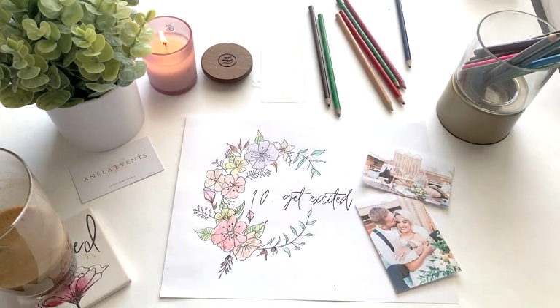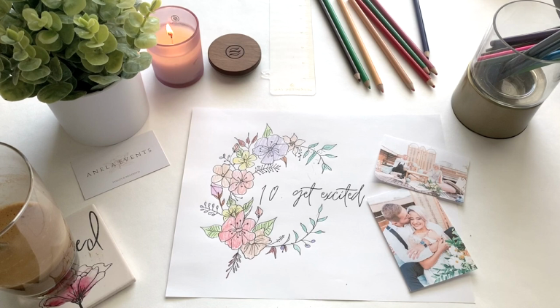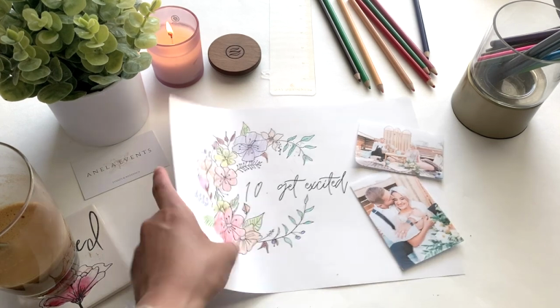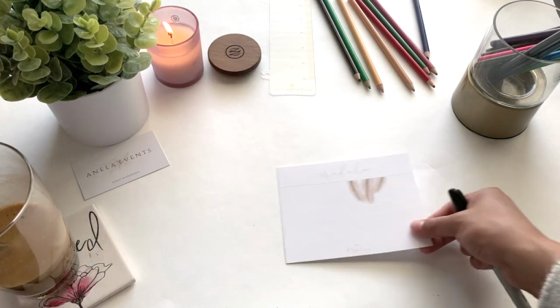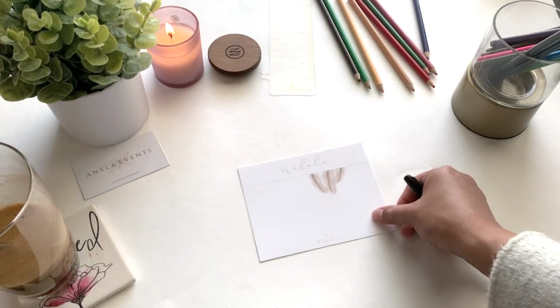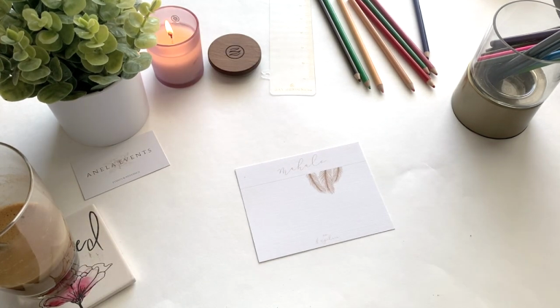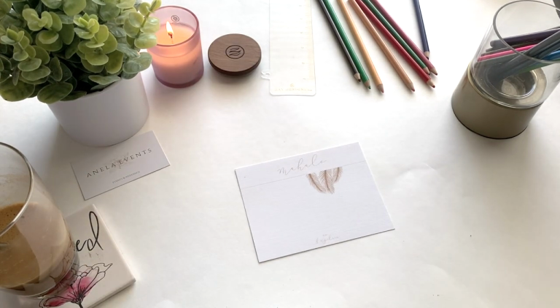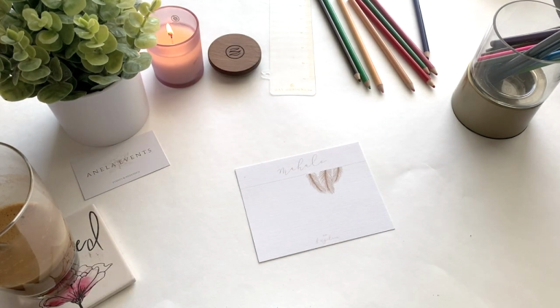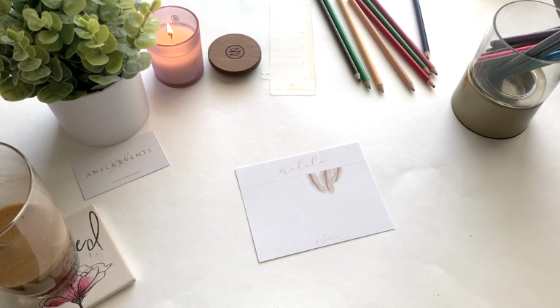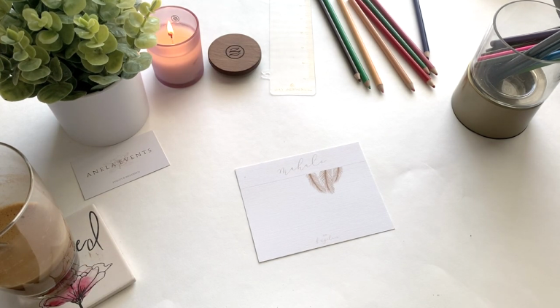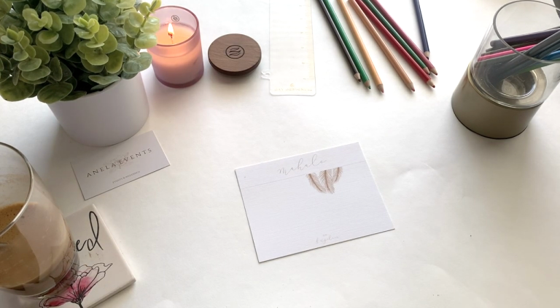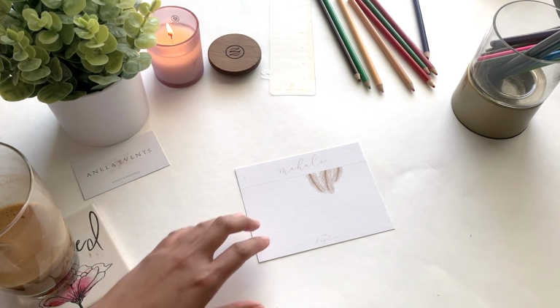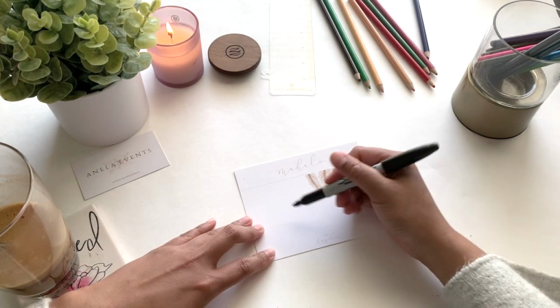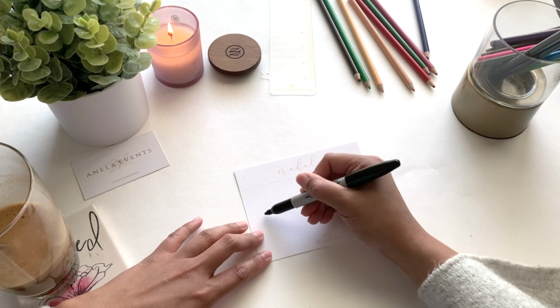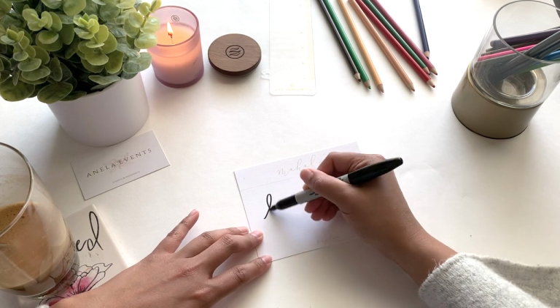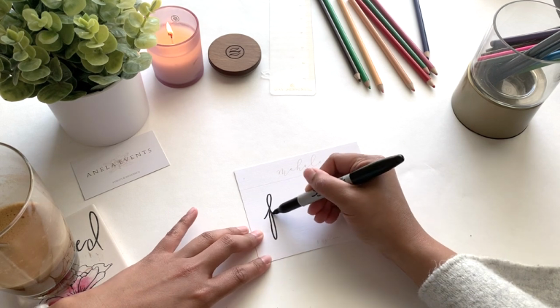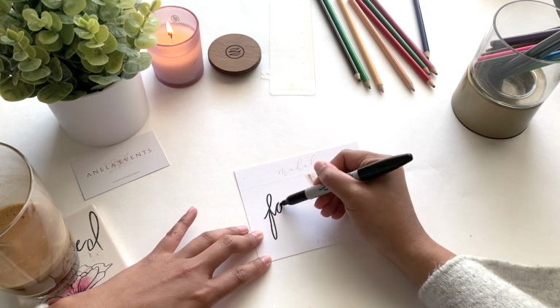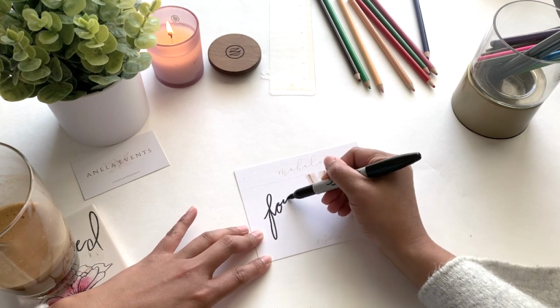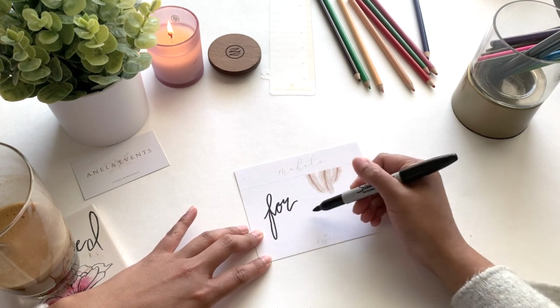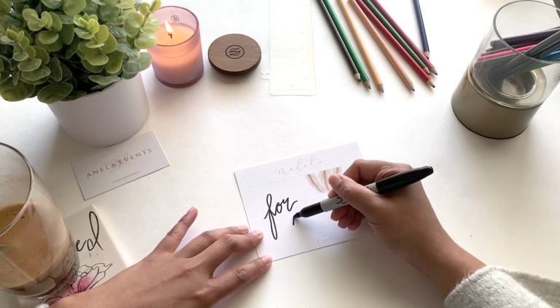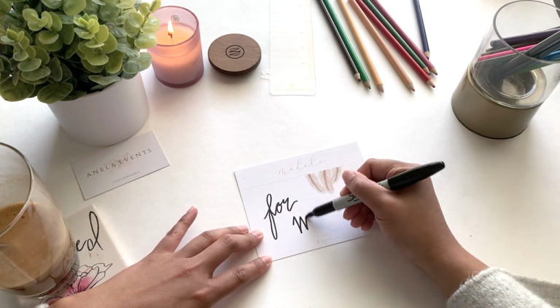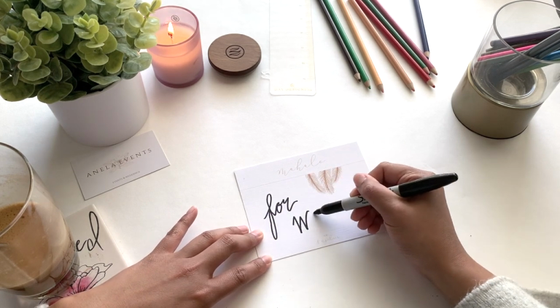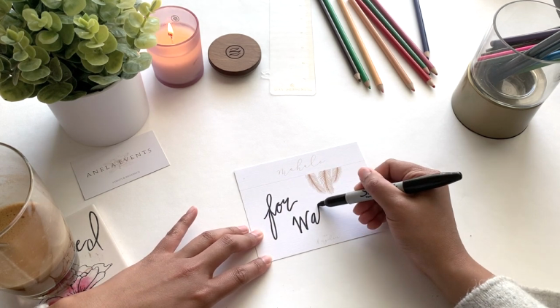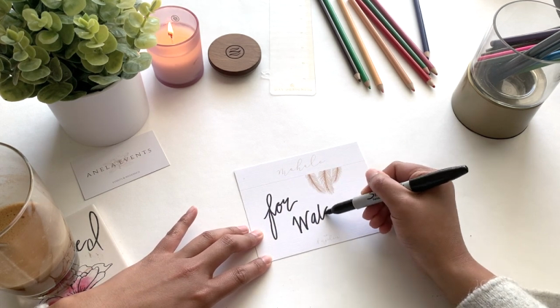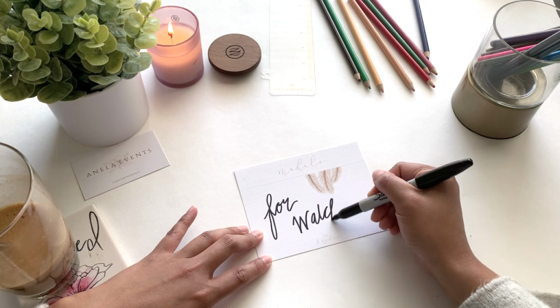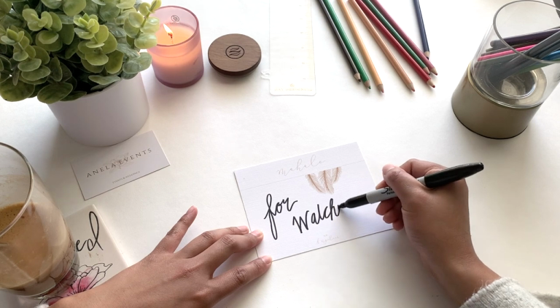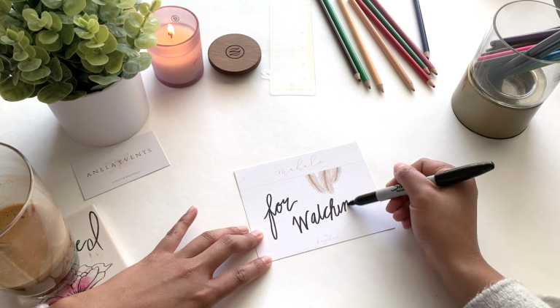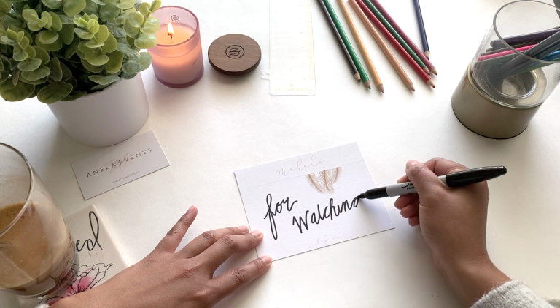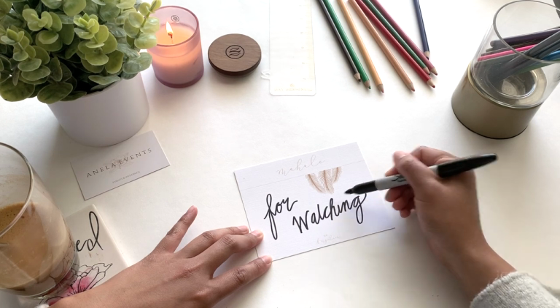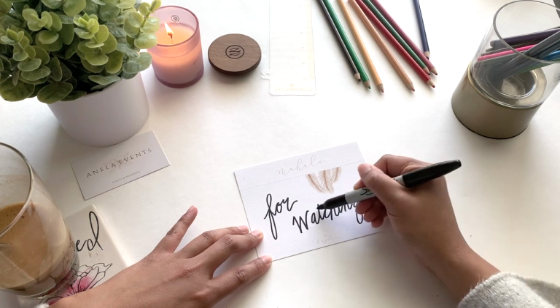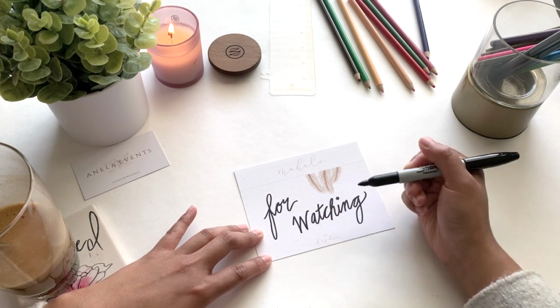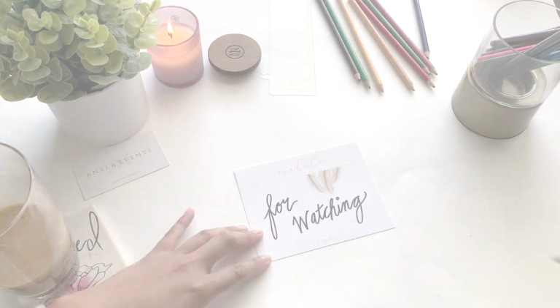Those are 10 wedding planning tips you can do at home during quarantine. I hope you enjoyed this video — don't forget to like and subscribe and follow me on my social media accounts at Anella Events. I'll see you in my next video. Happy planning, guys, bye!